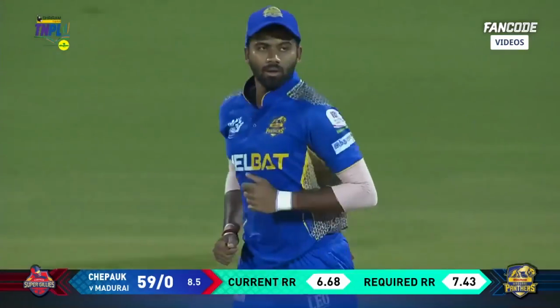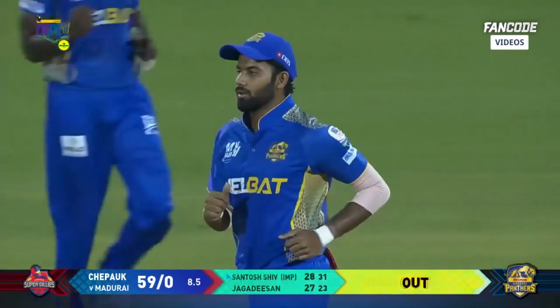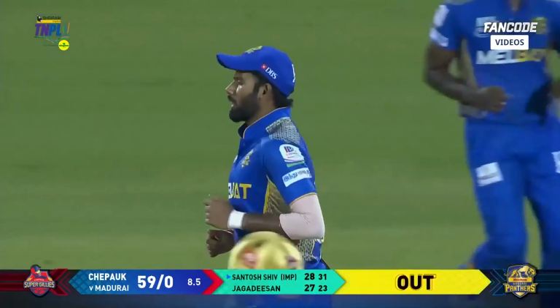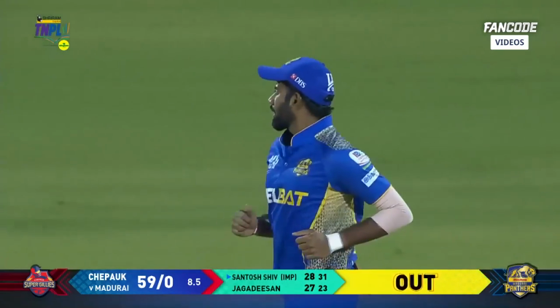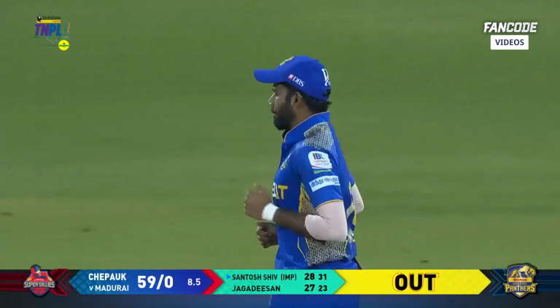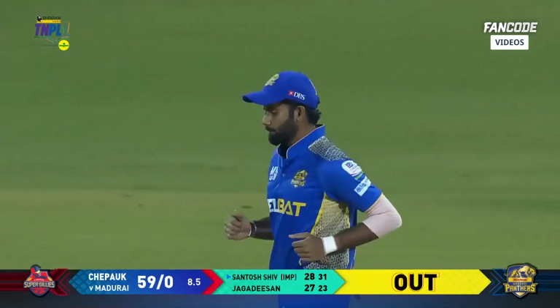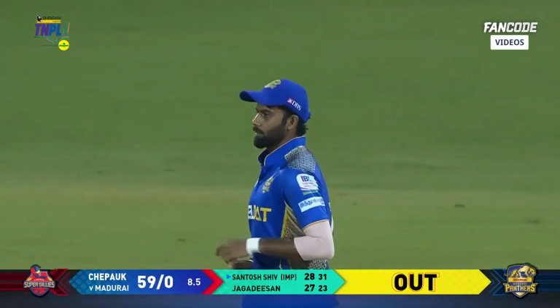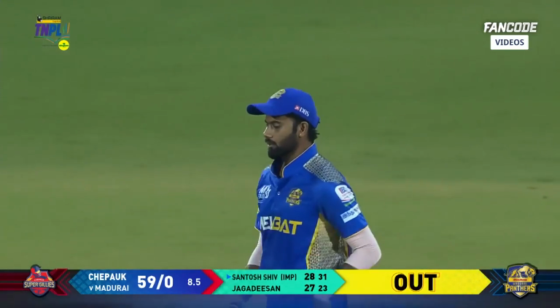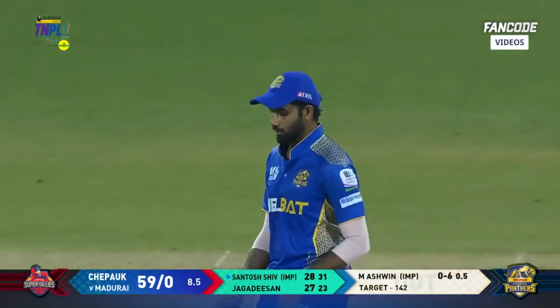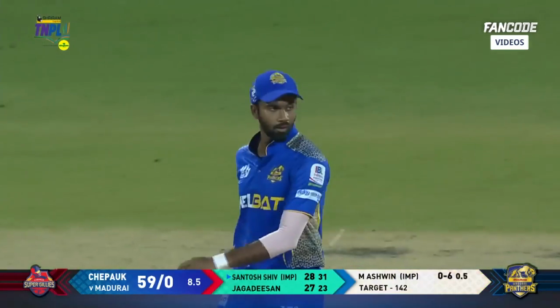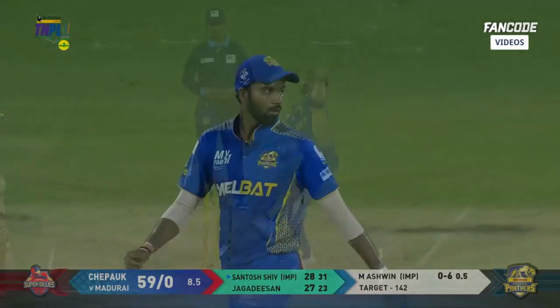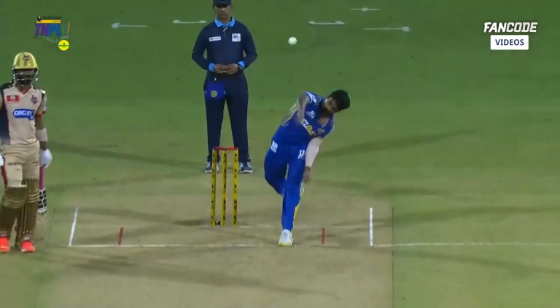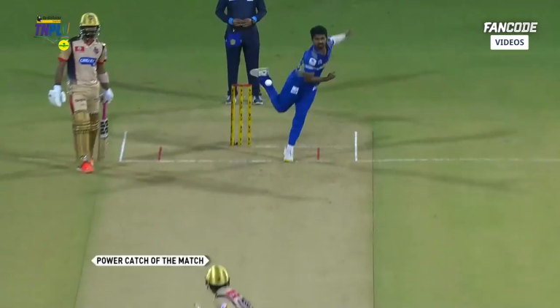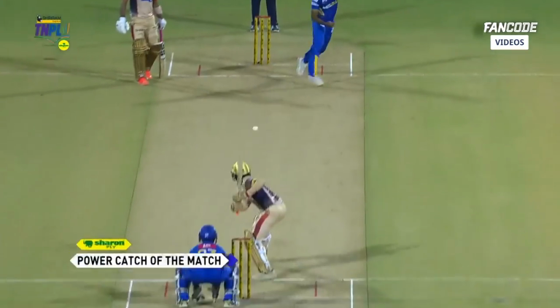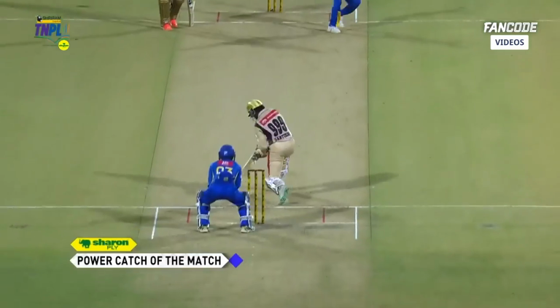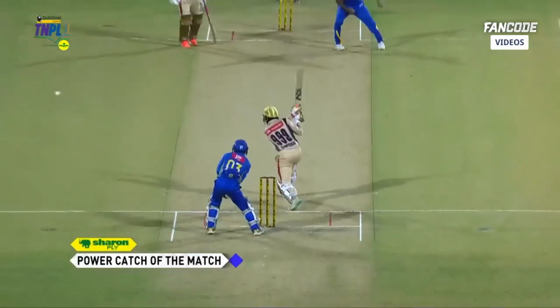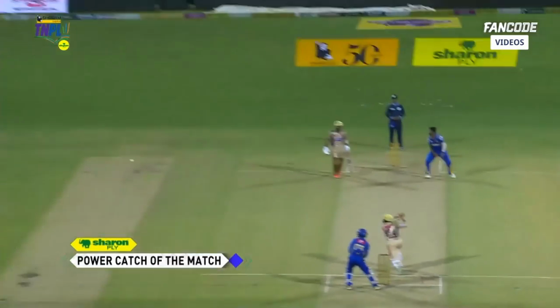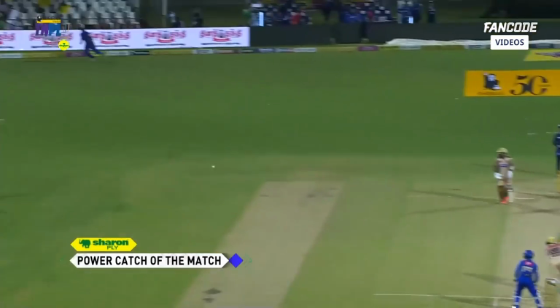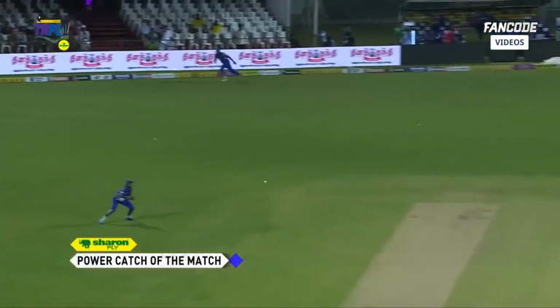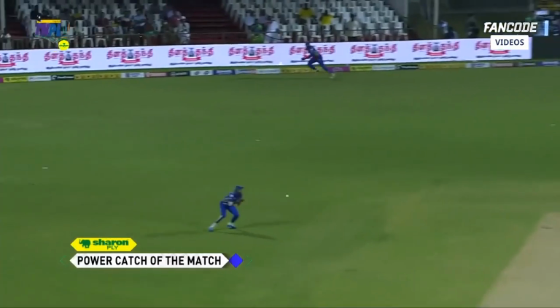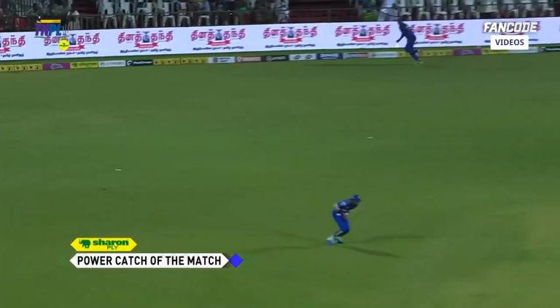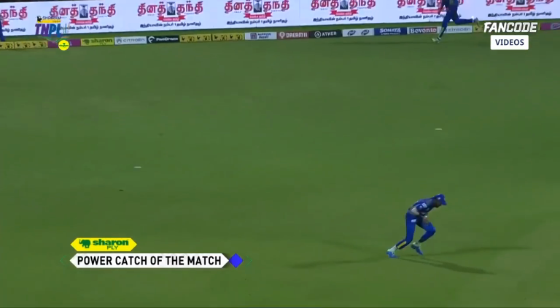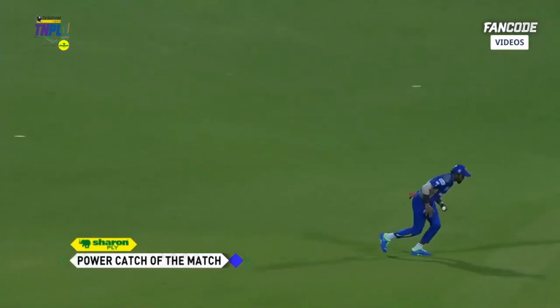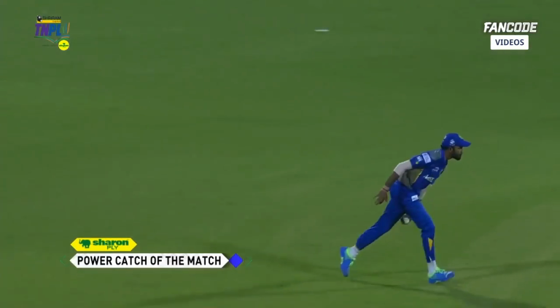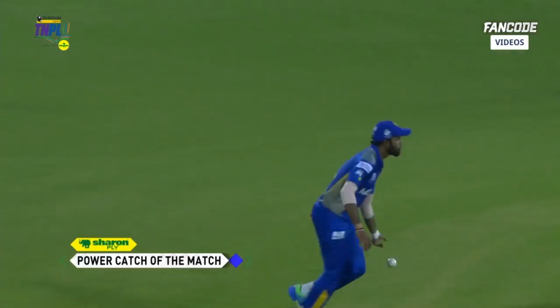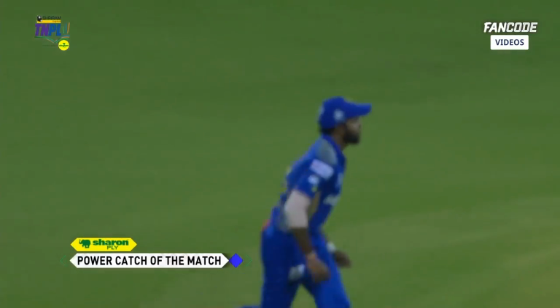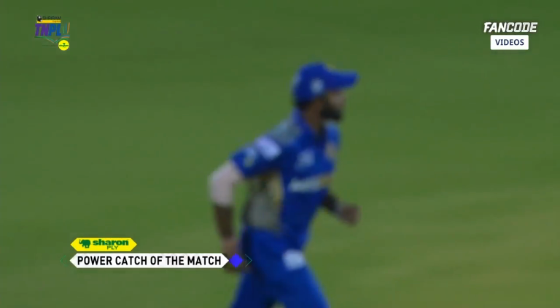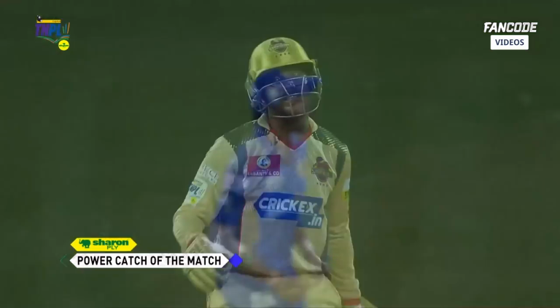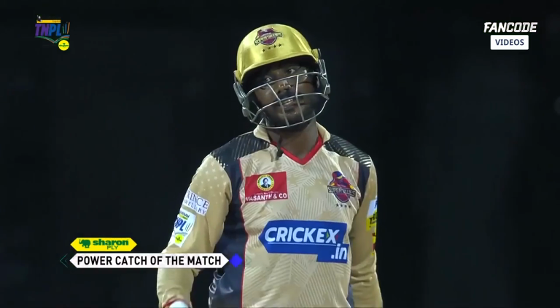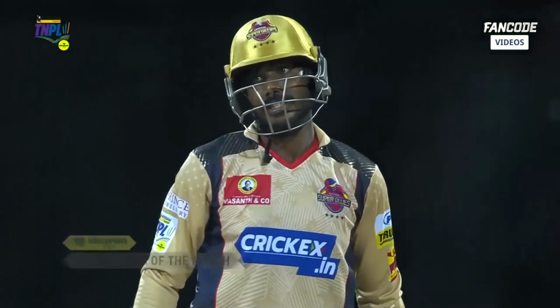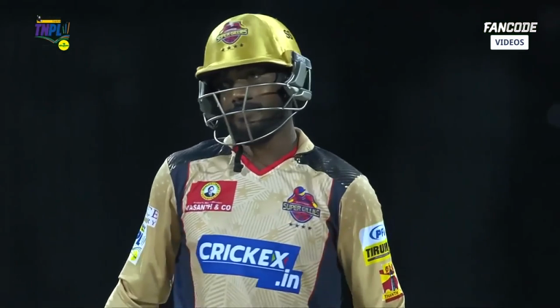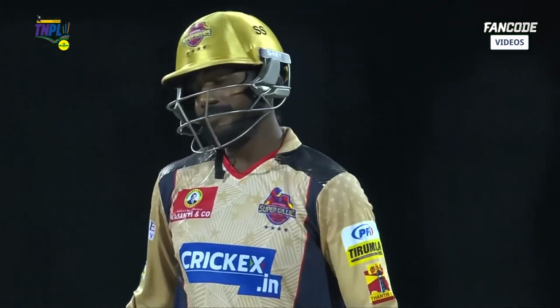Morgan Ashwin strikes and it's a Sharon Ply power catch of the match — straight into the stomach of Harina Shanth, as easy as they come. Bowled wide — Morgan Ashwin.